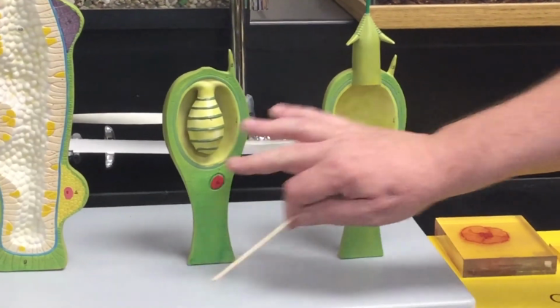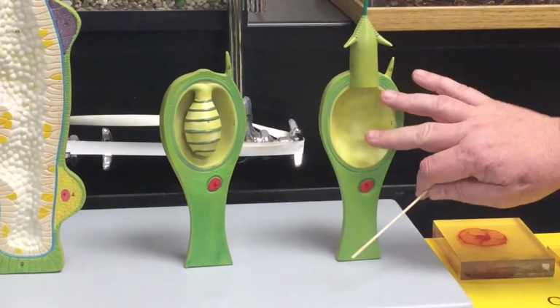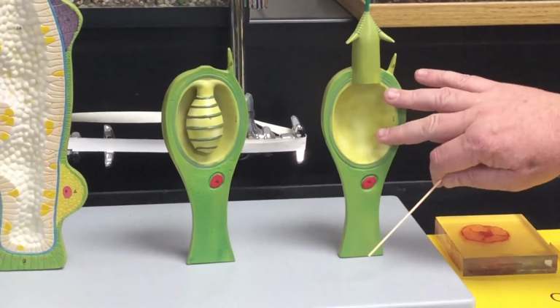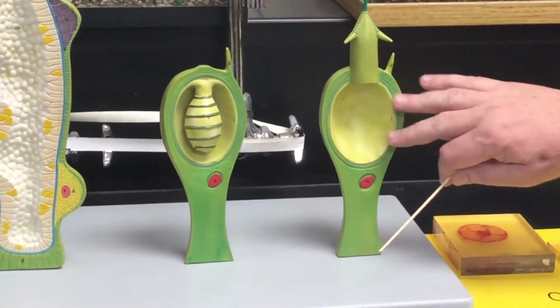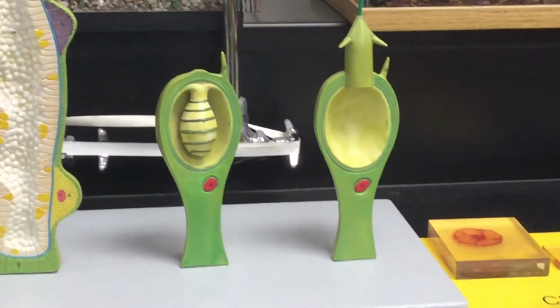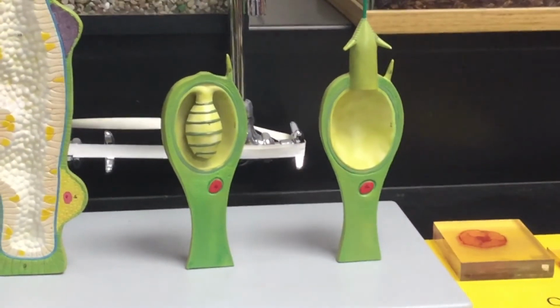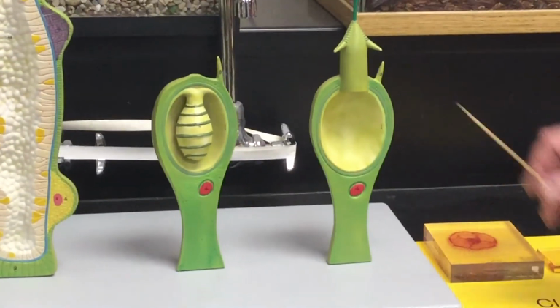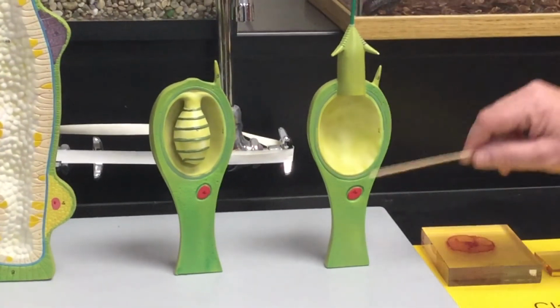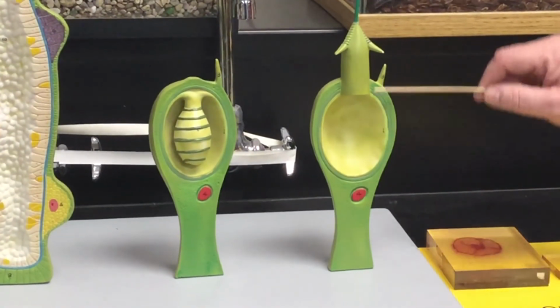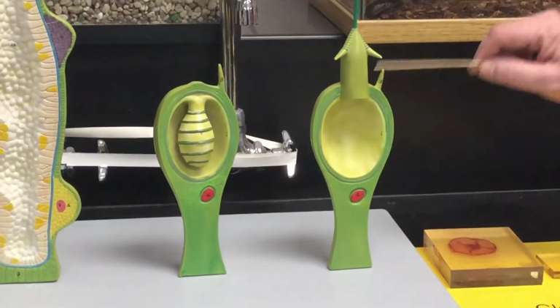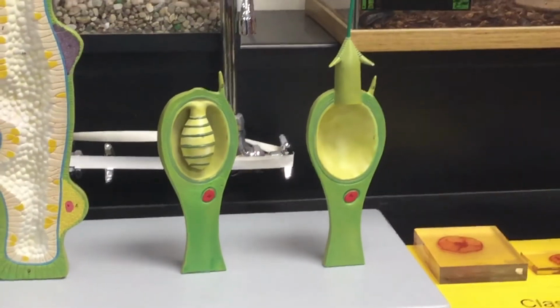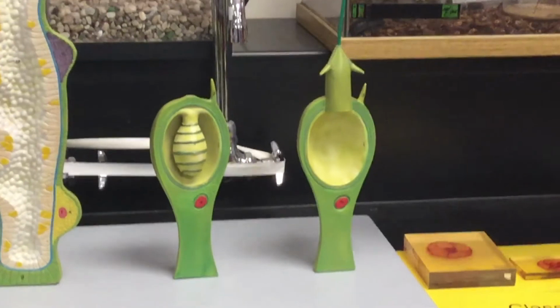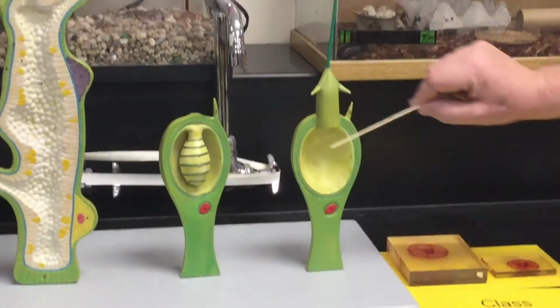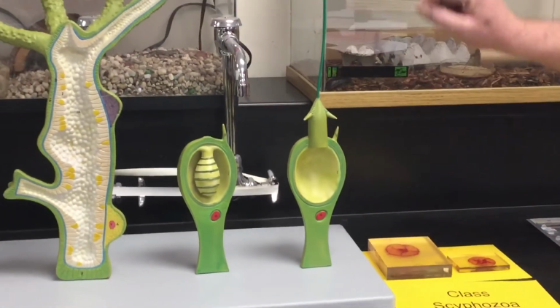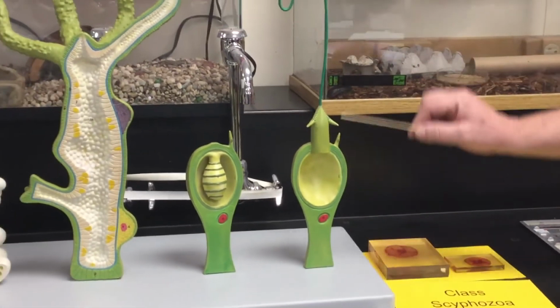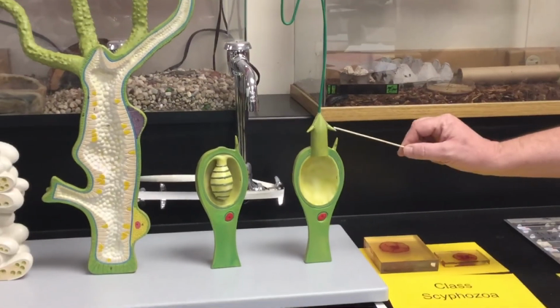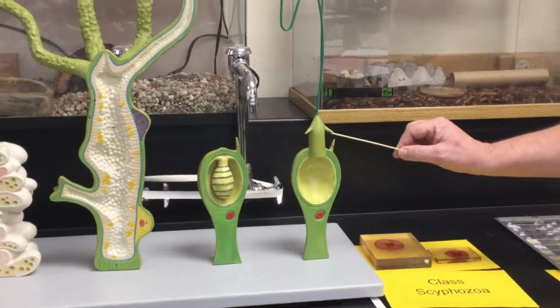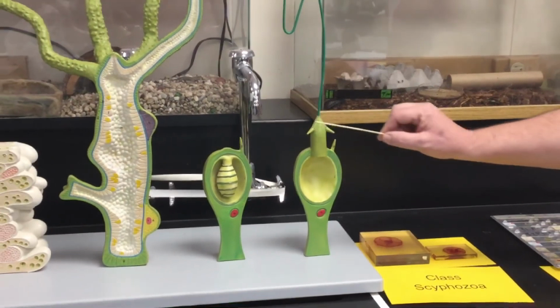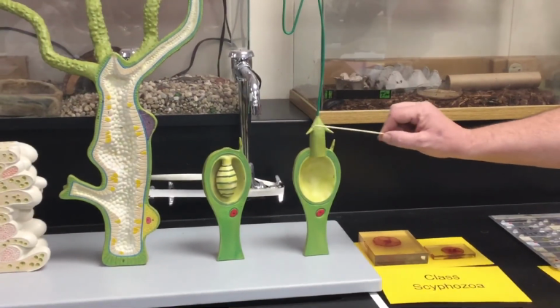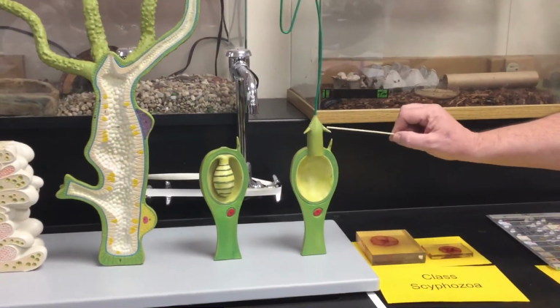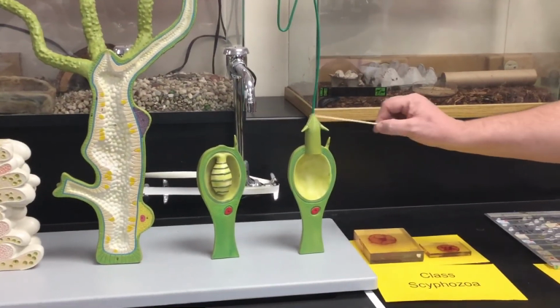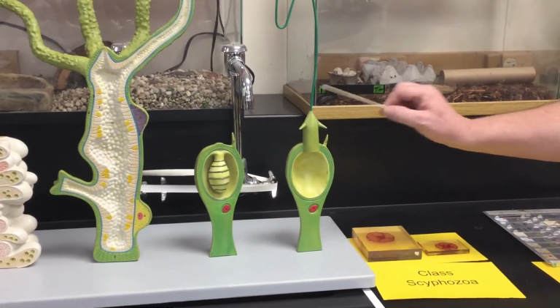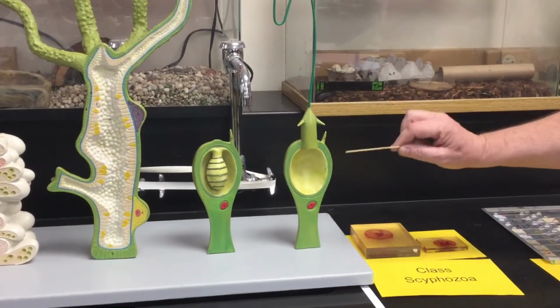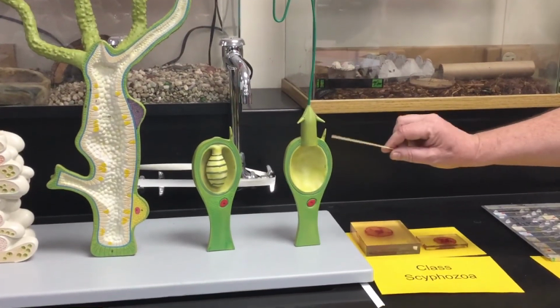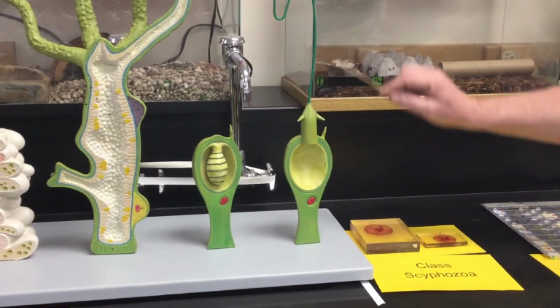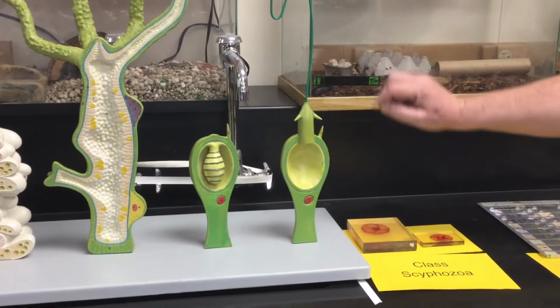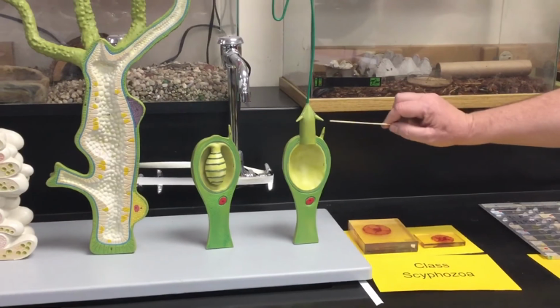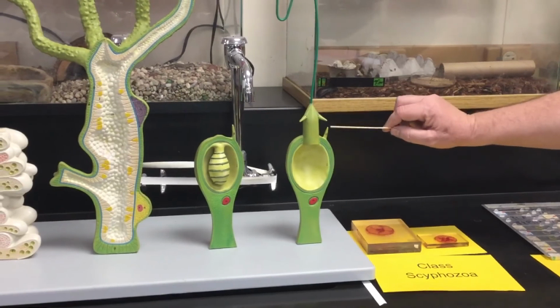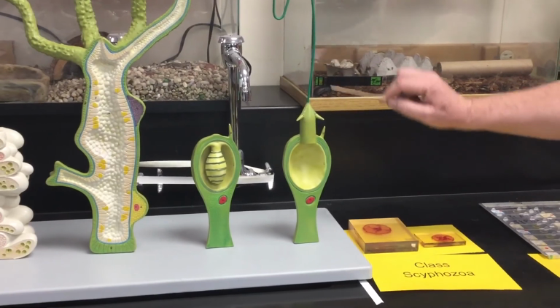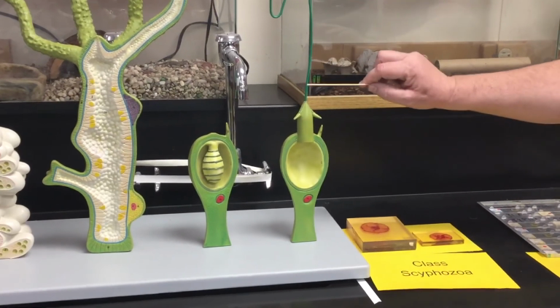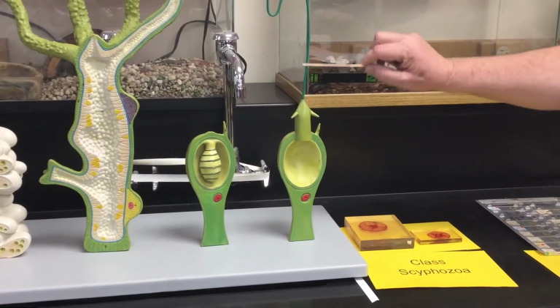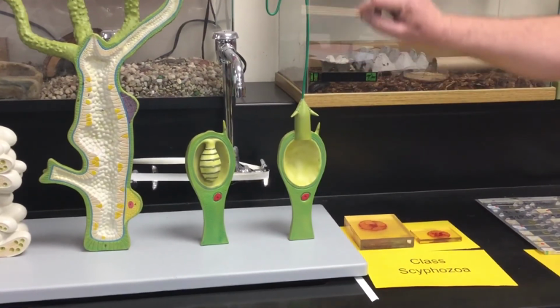Moving over to the cnidocyte — here we have a nidocil, a nematocyst. This is a discharged cnidocyte. Here we have the nematocyst — the whole thing. Here we have three barbs: one, two, and a third one on the back. Here's our nidocil, and here's our filament.